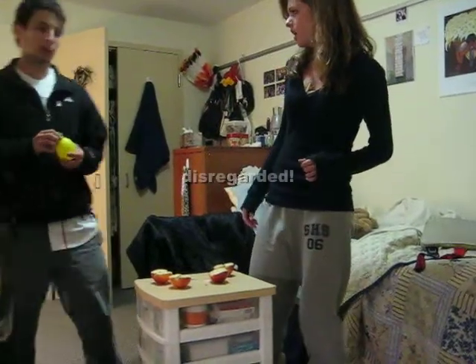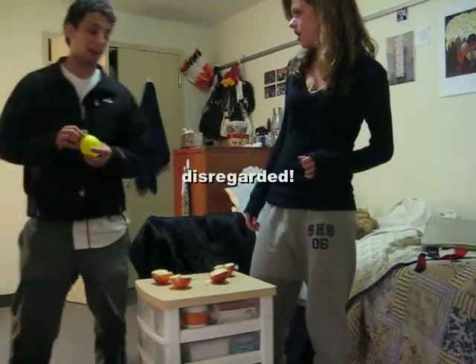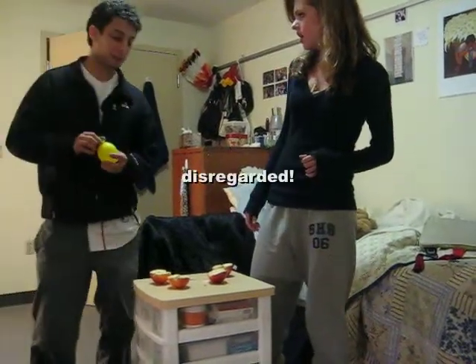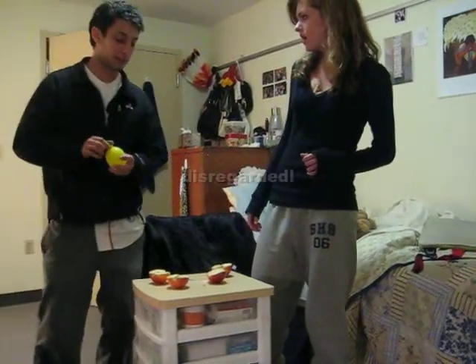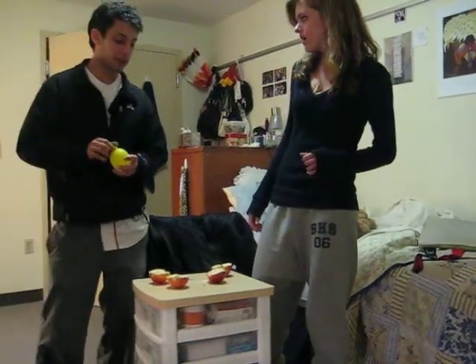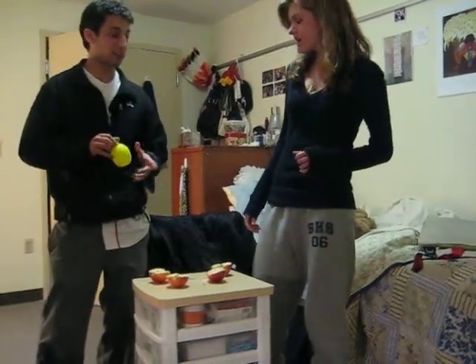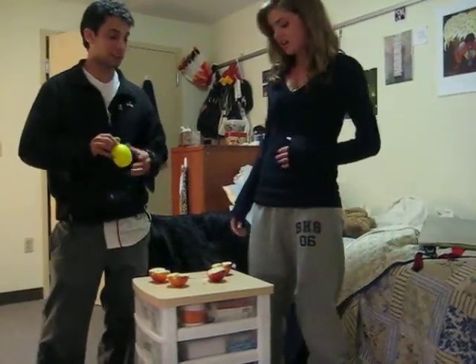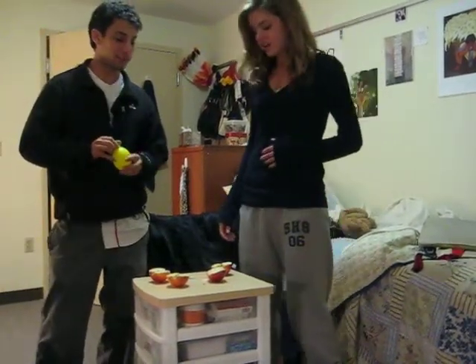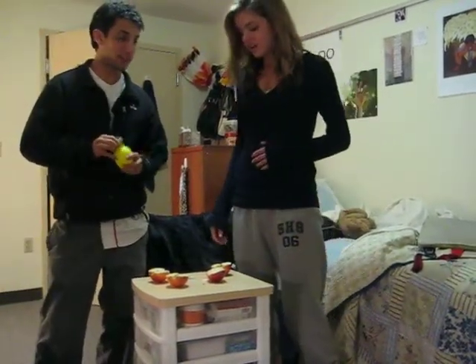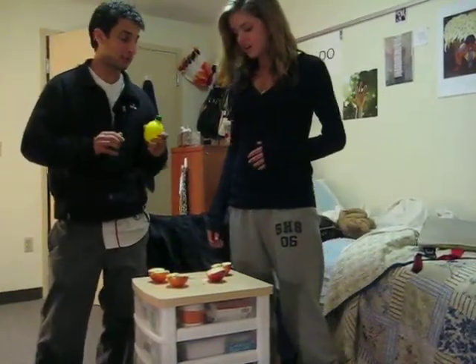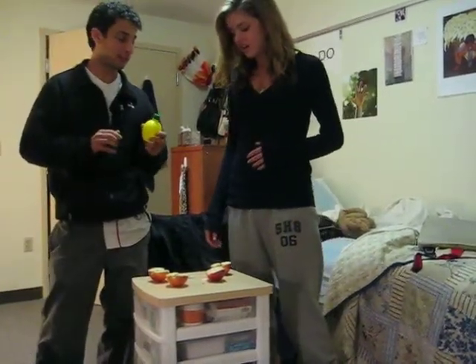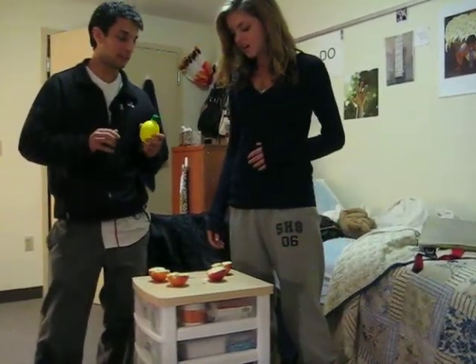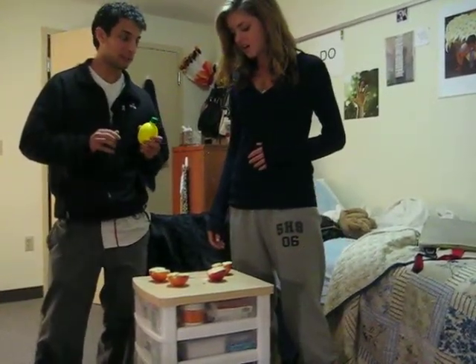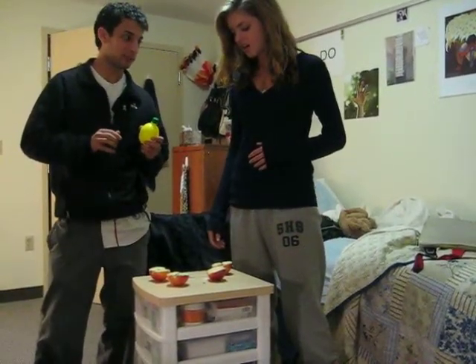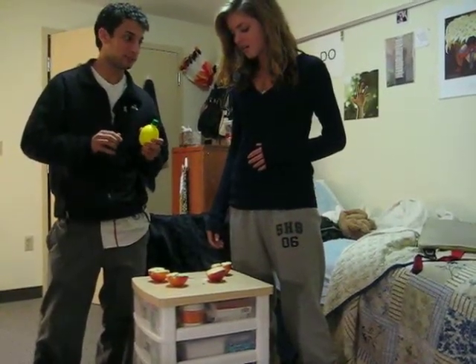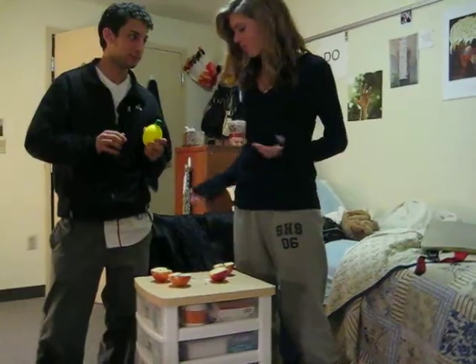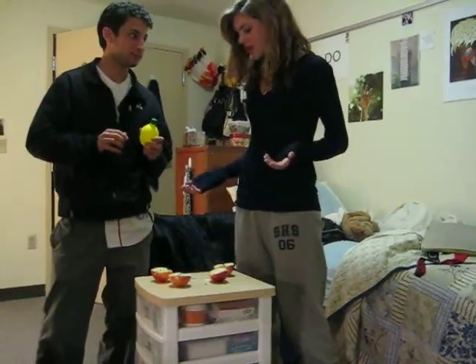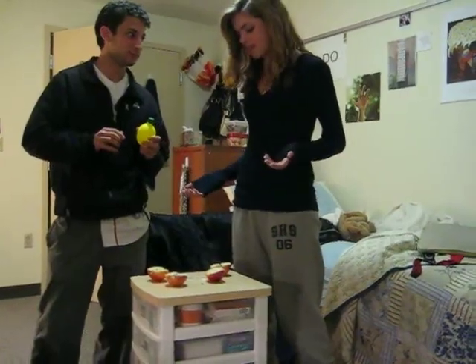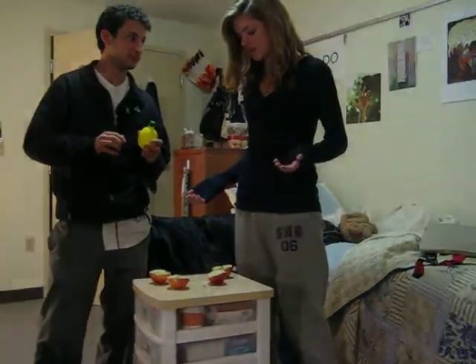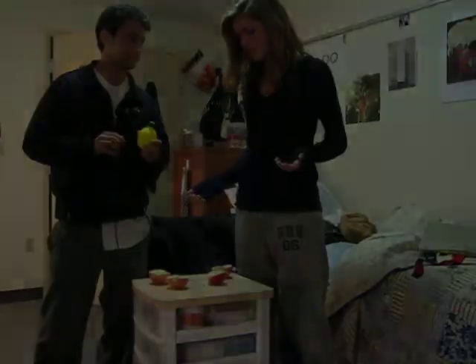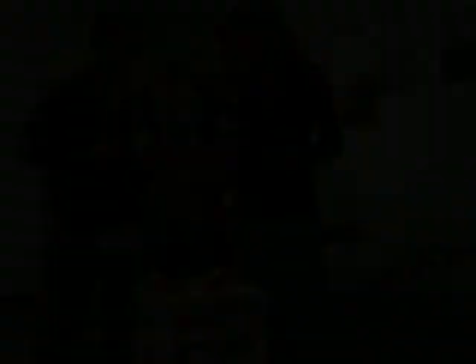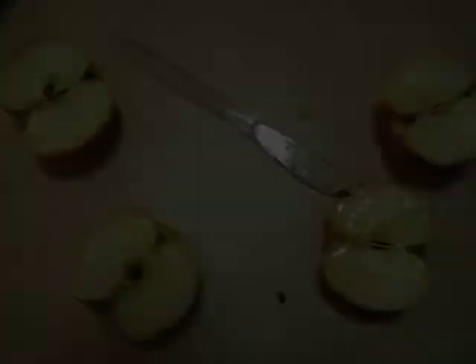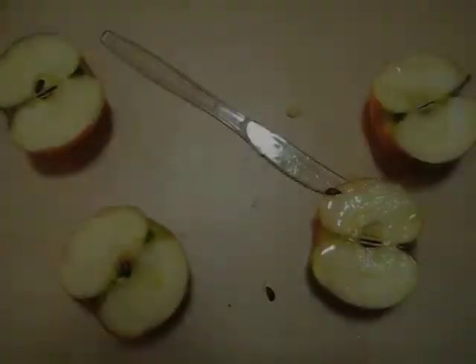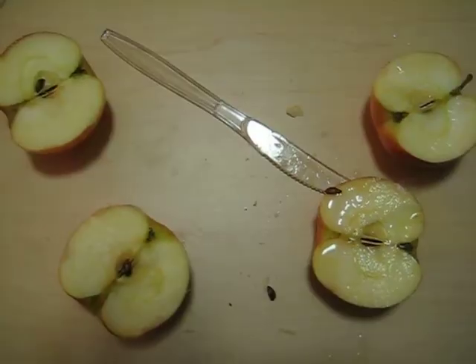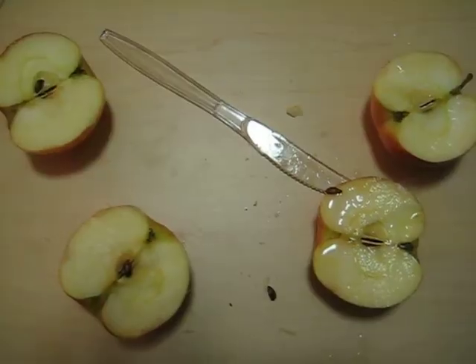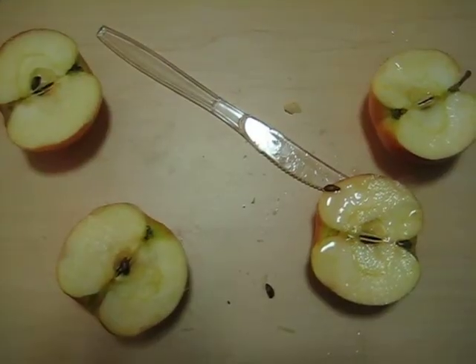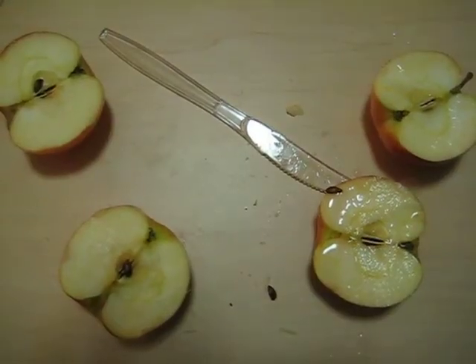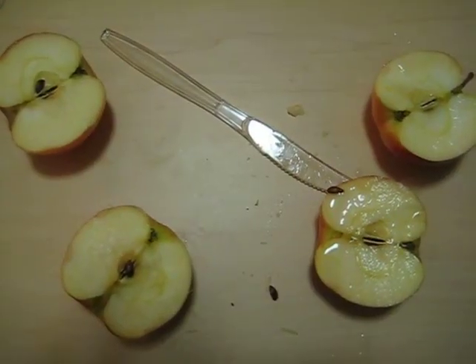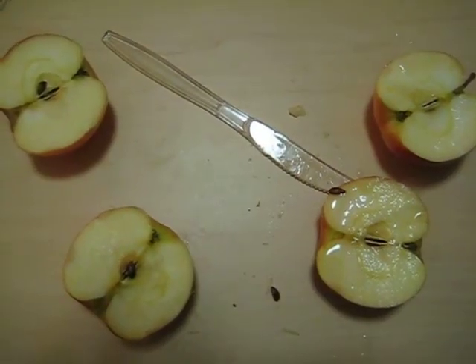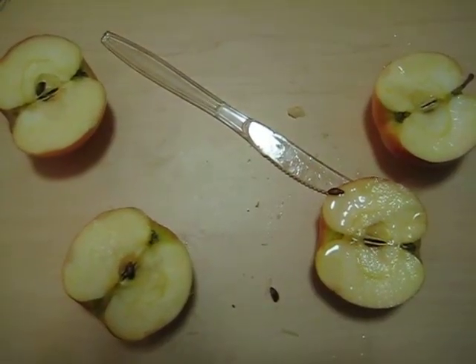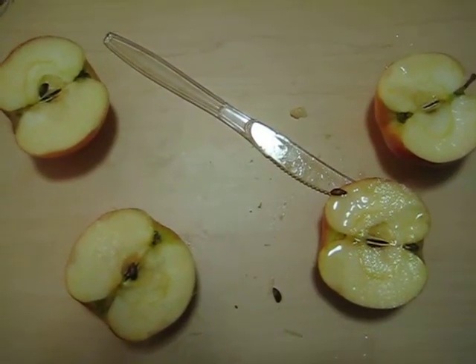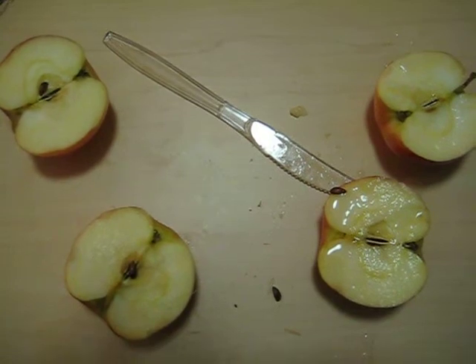One of your apples turned brown, but the other one didn't, because I put this lemon juice on it. Ross kept one of Rachel's apples from turning brown by putting lemon juice on it.